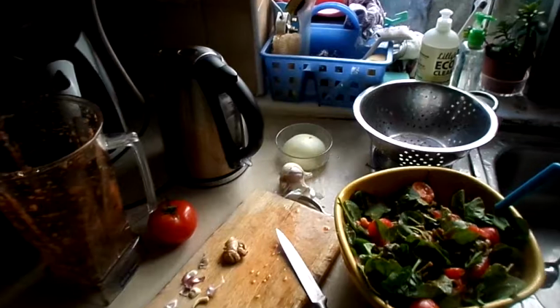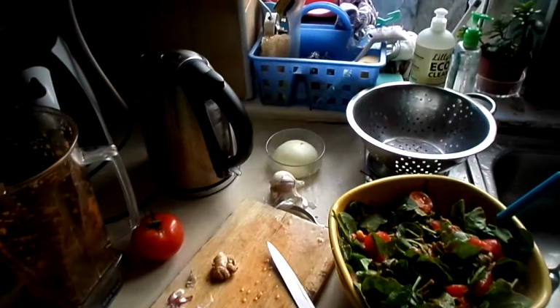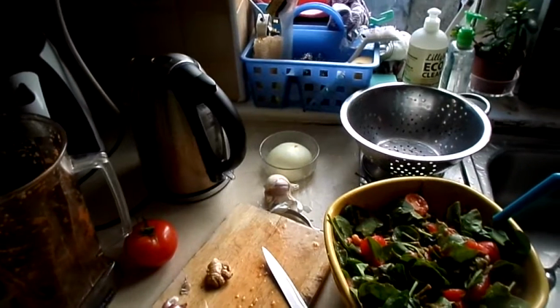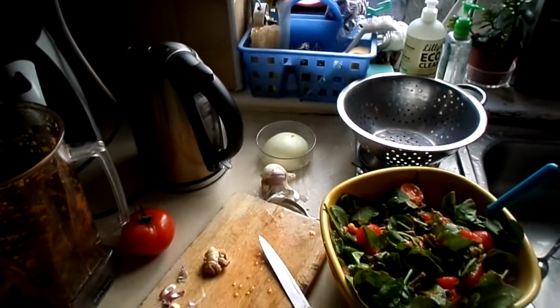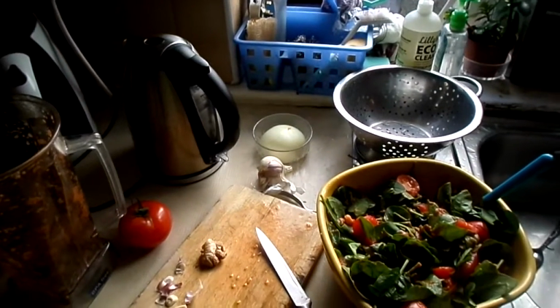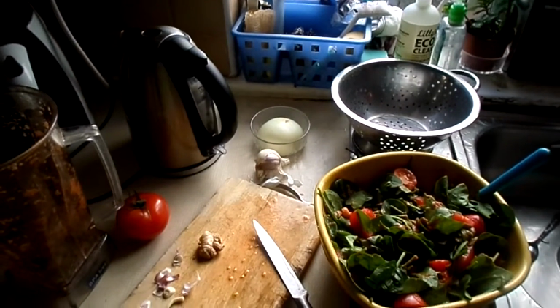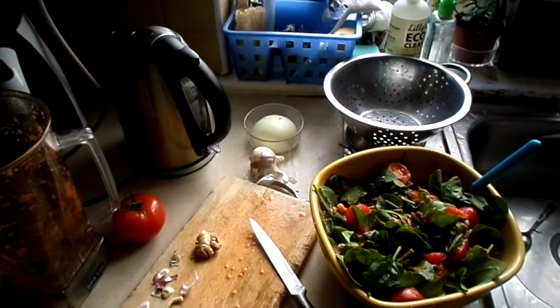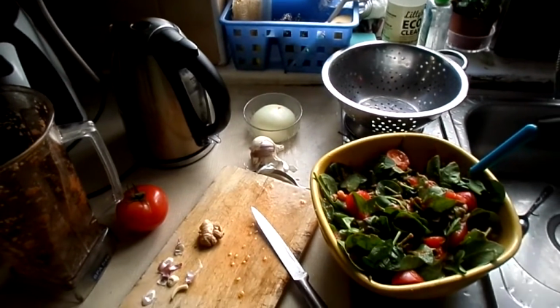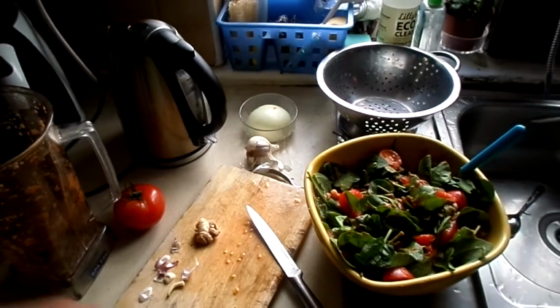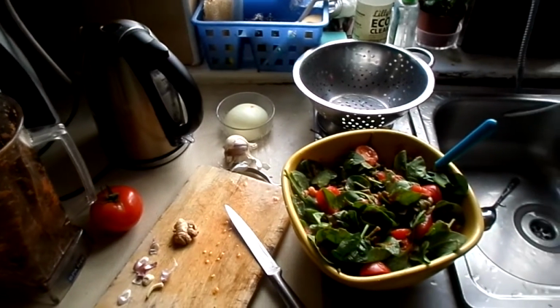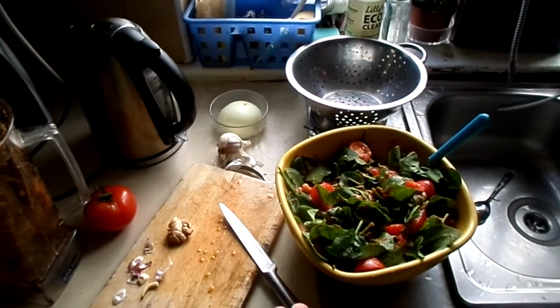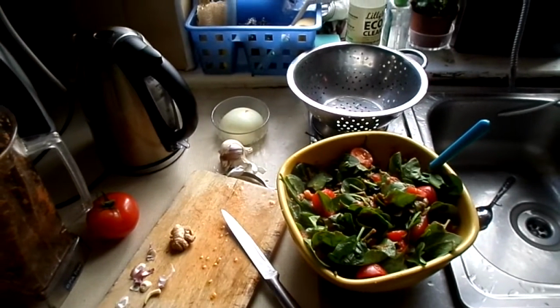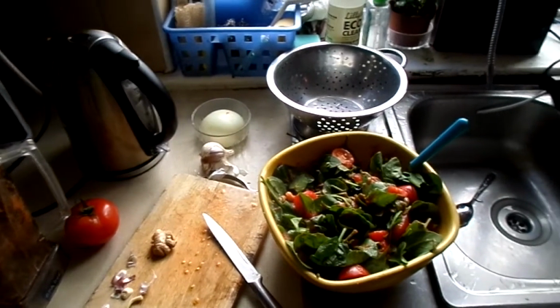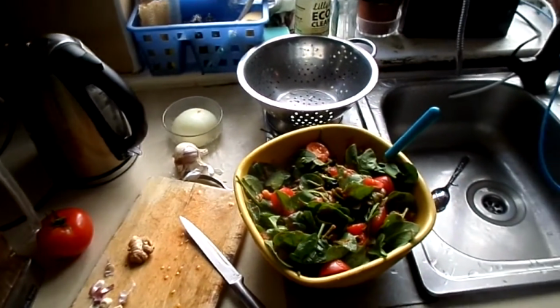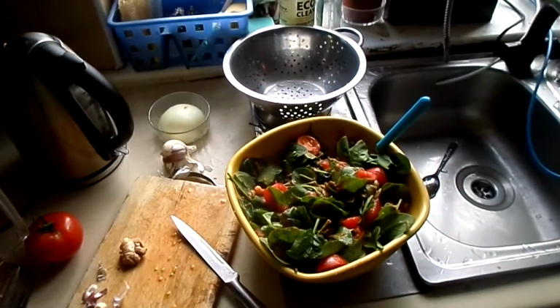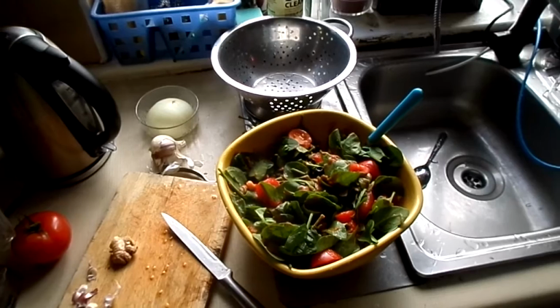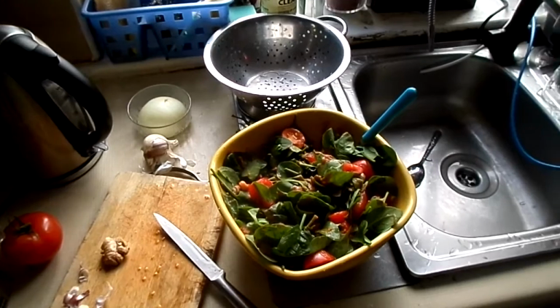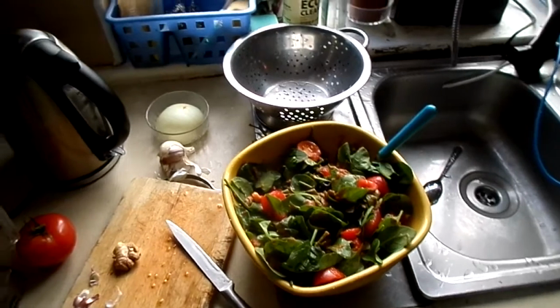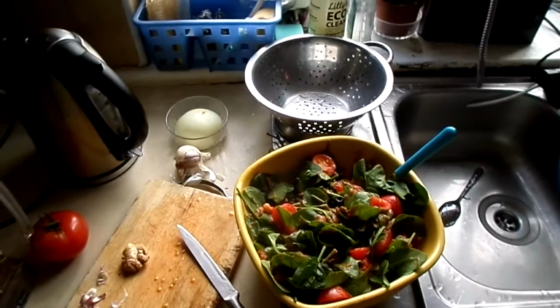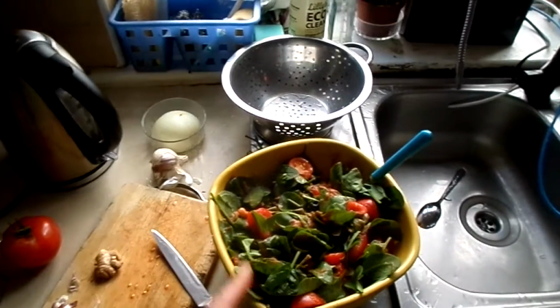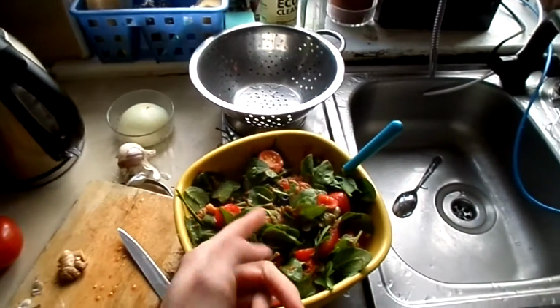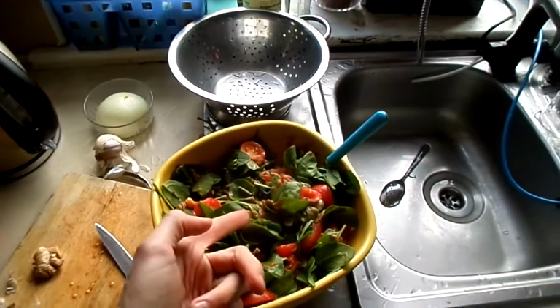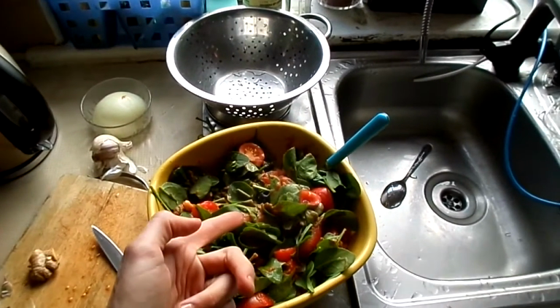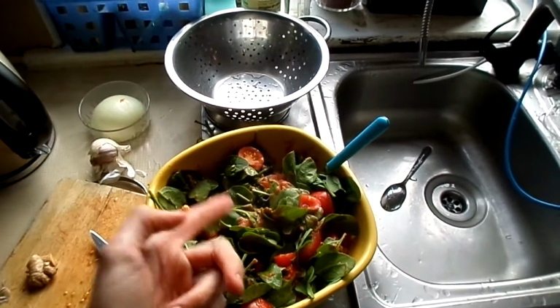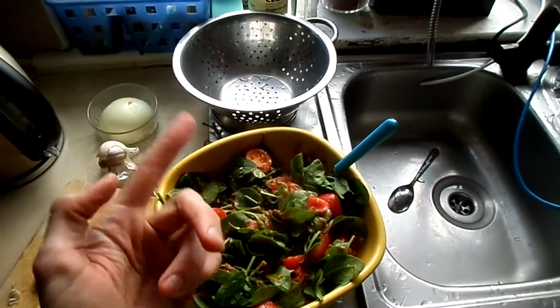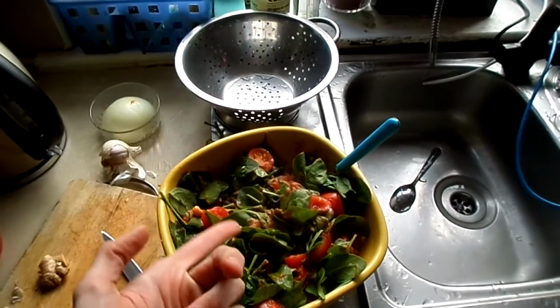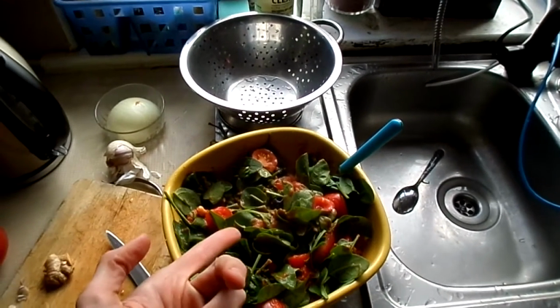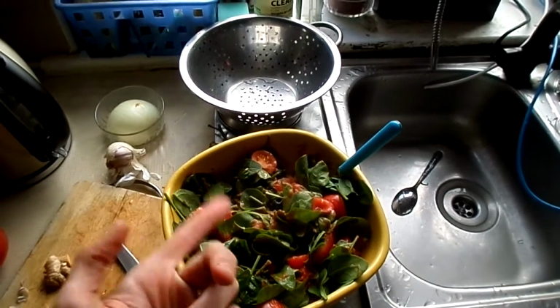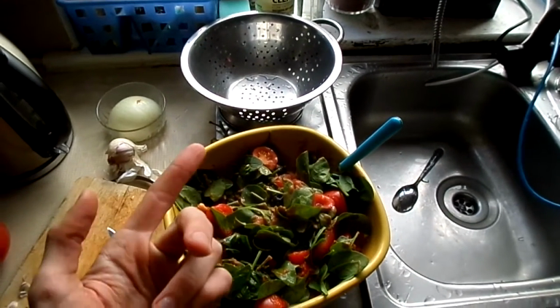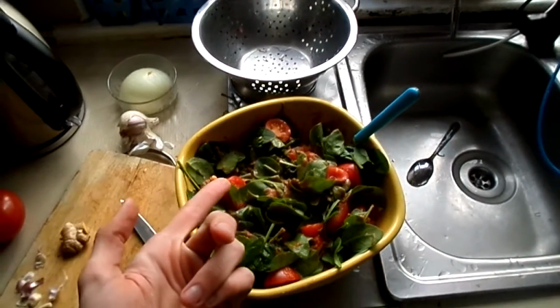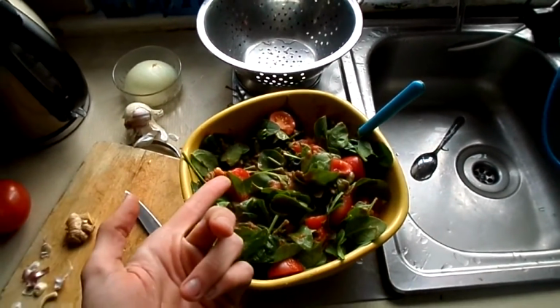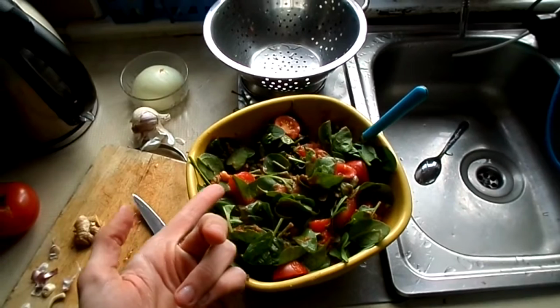Hello everybody, welcome to the video. Today I want to show you a lovely little simple salad which is made from black olives, chopped tomatoes, and baby spinach.